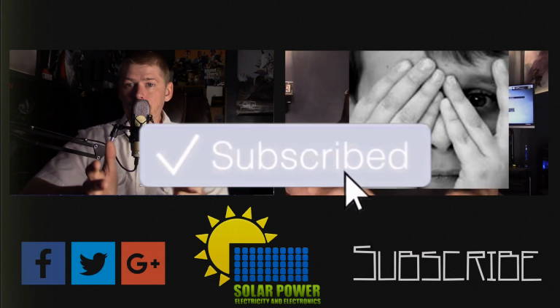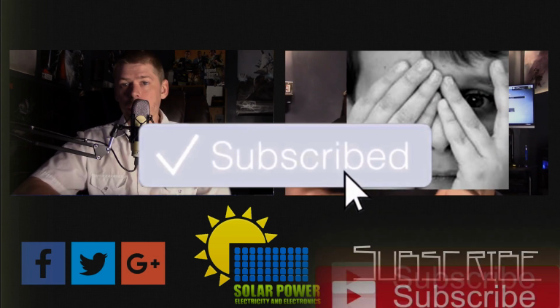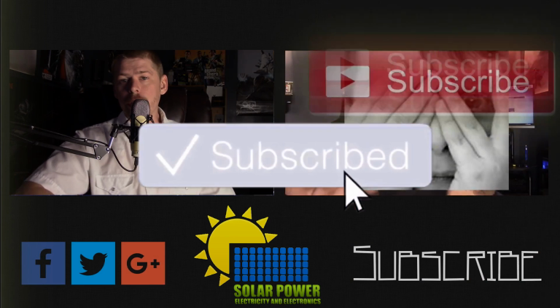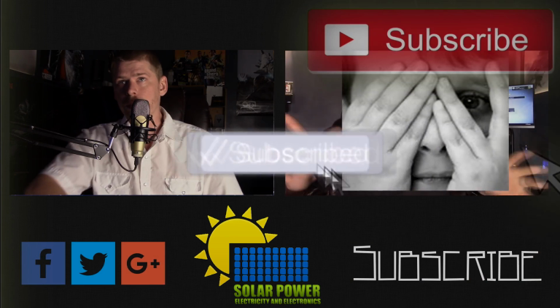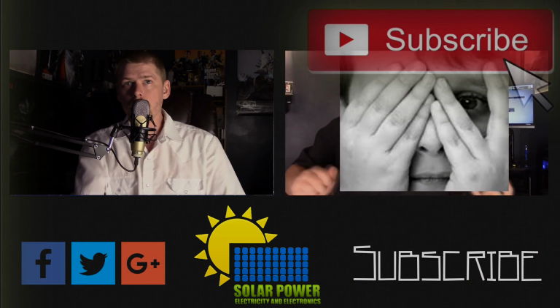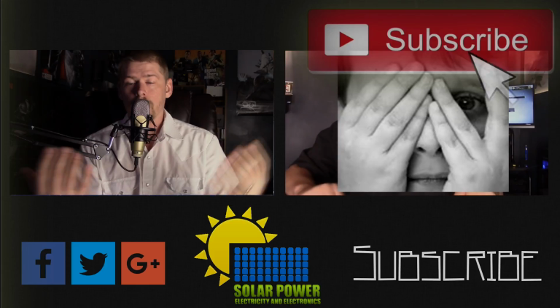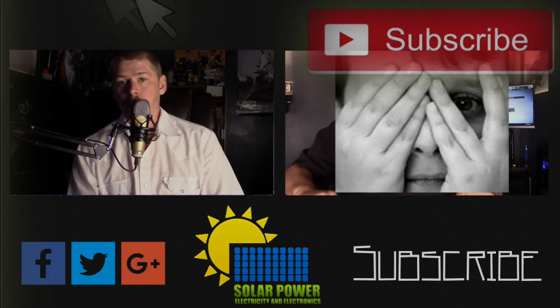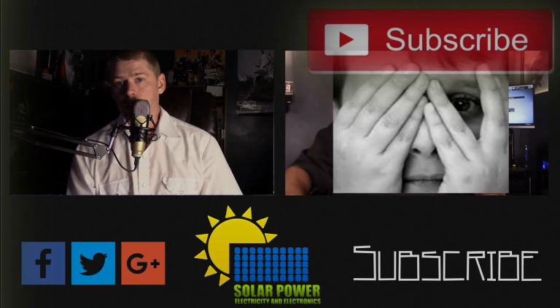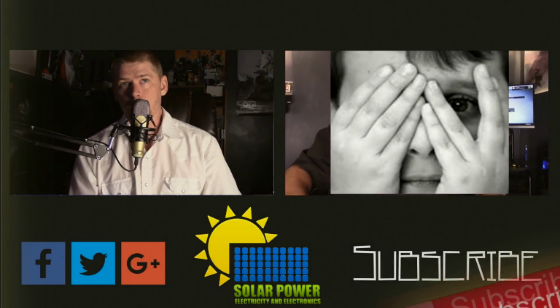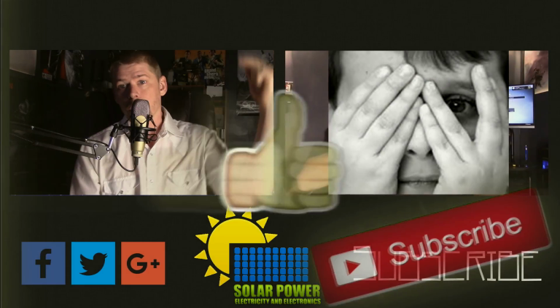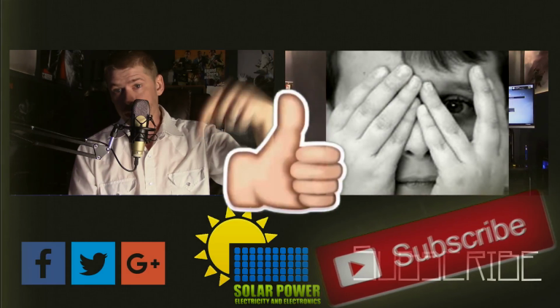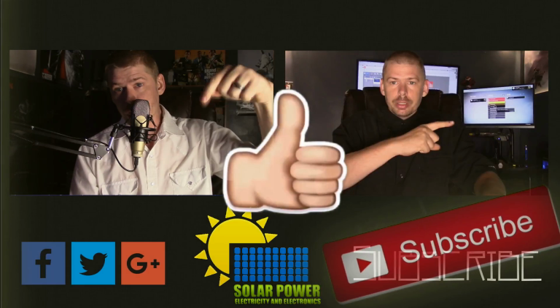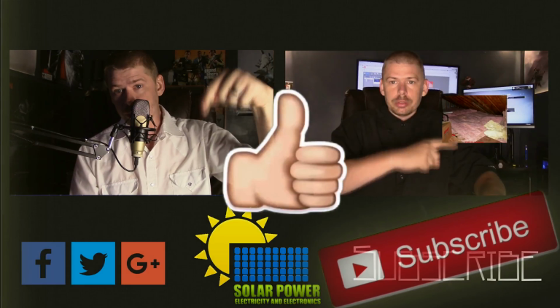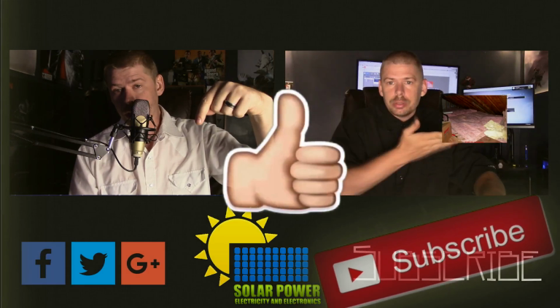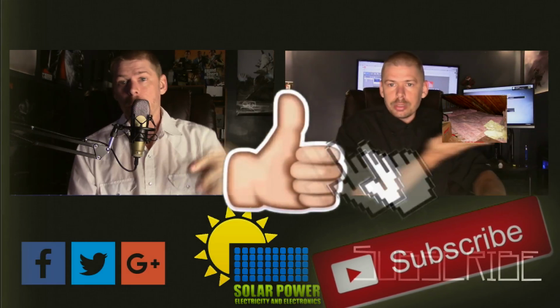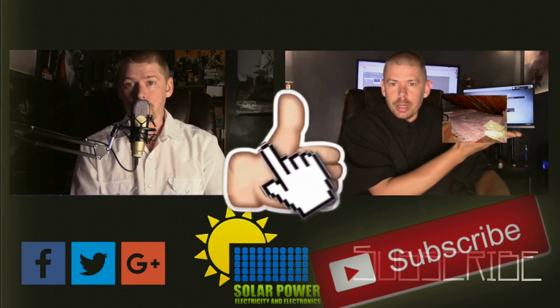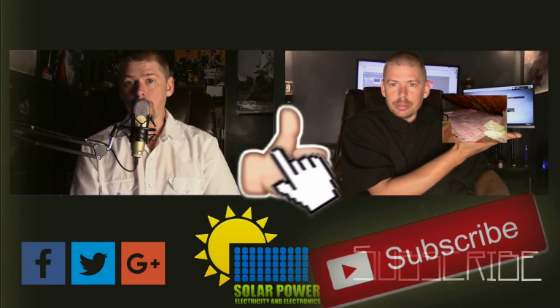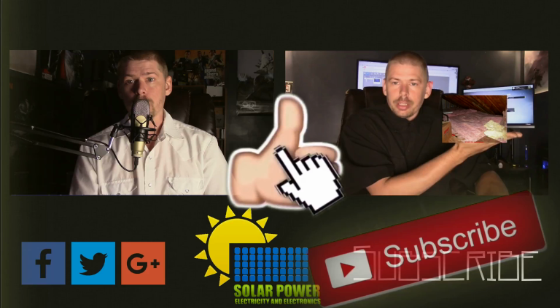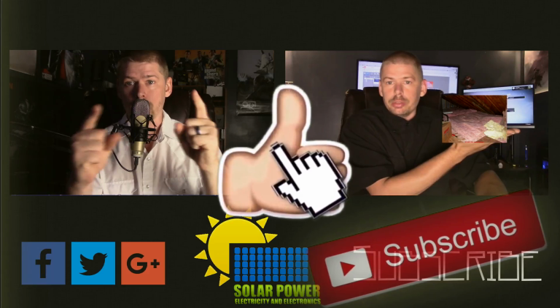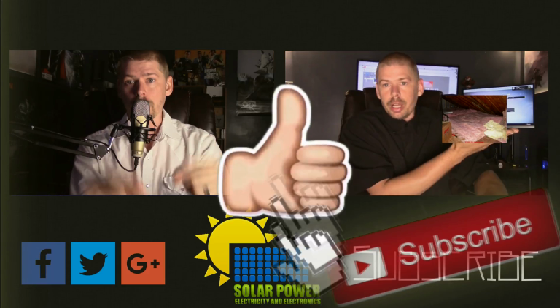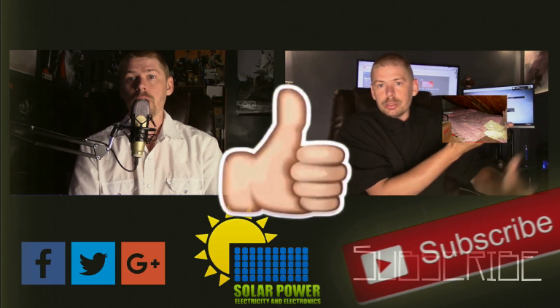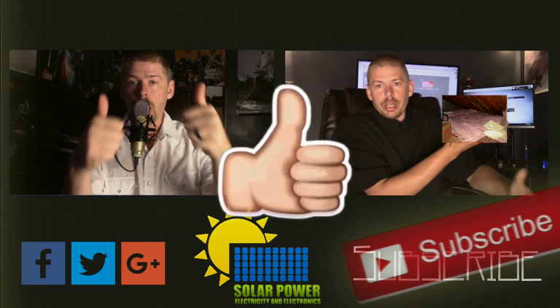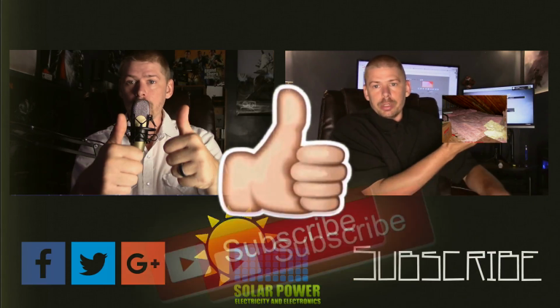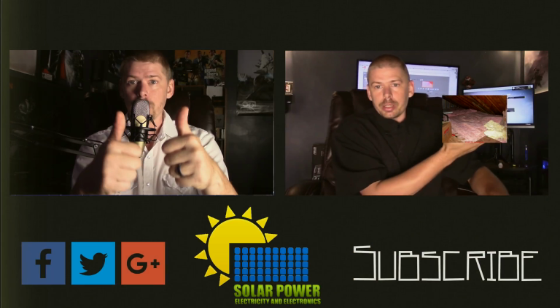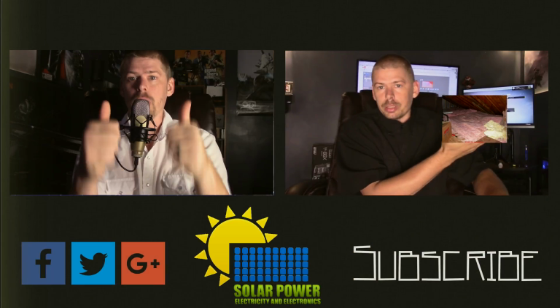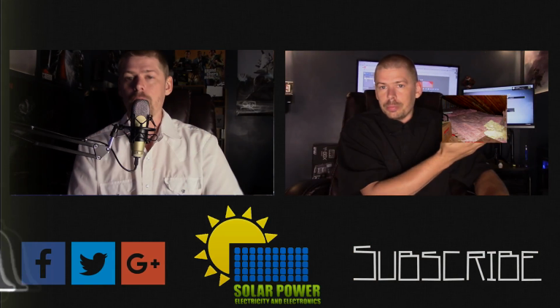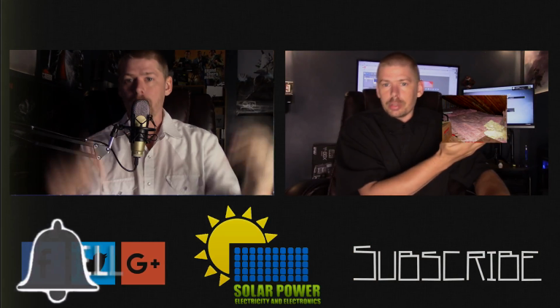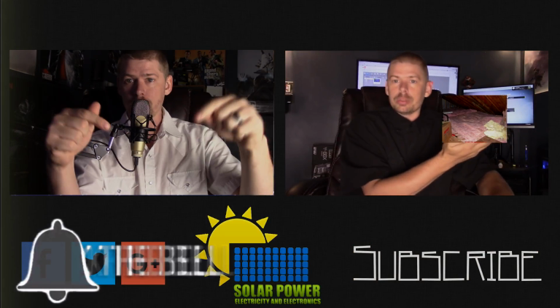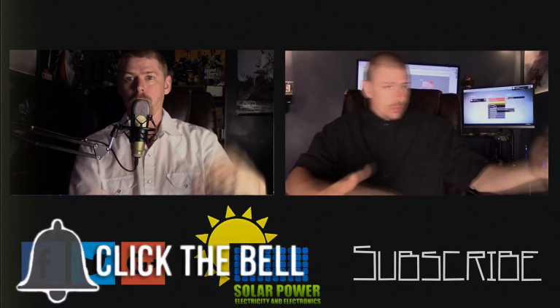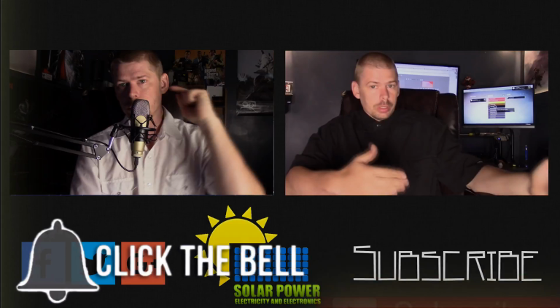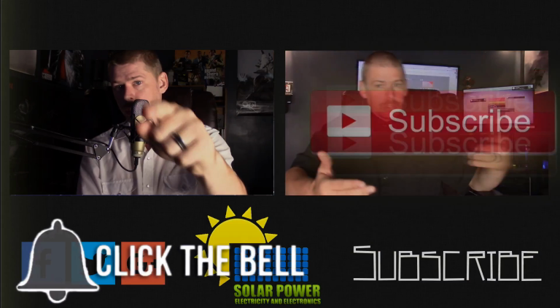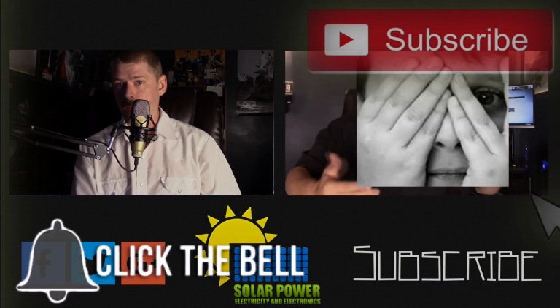Thanks for watching all the way to the end of the video. There's lots more content coming — click the subscribe button below and make sure you come back for more, because there's great content always coming up every day on this channel. See you next time.